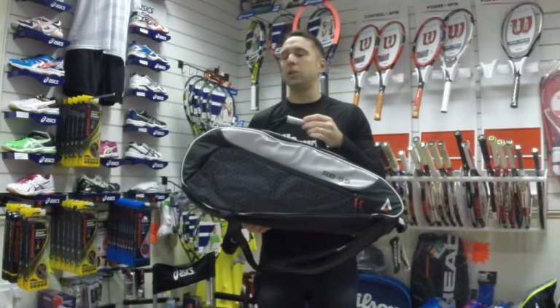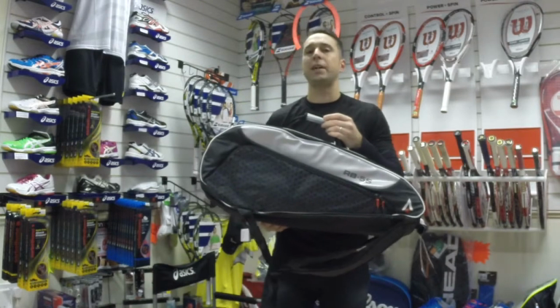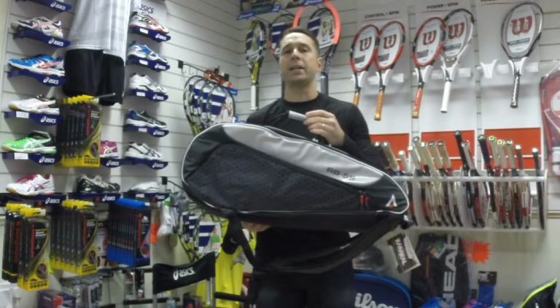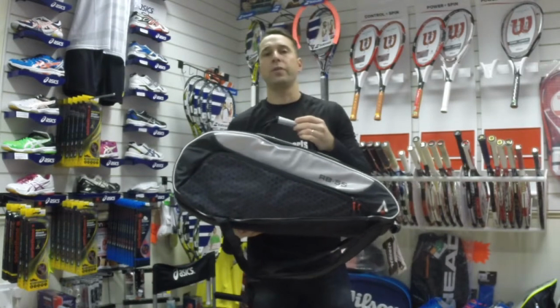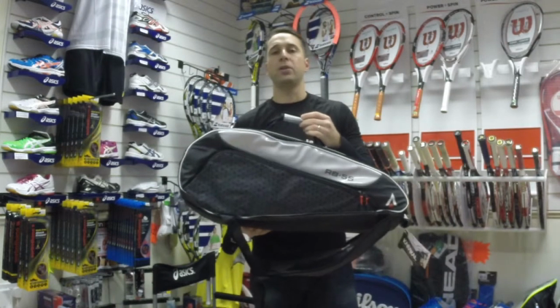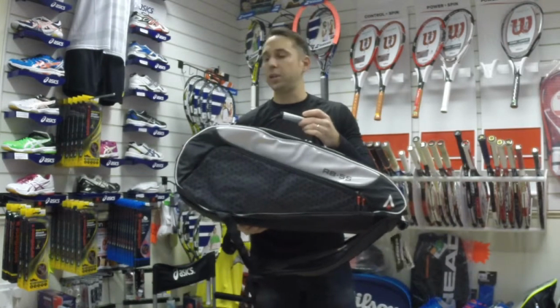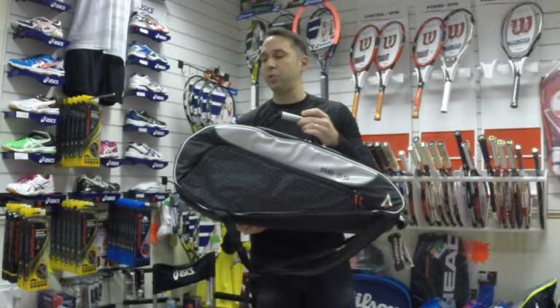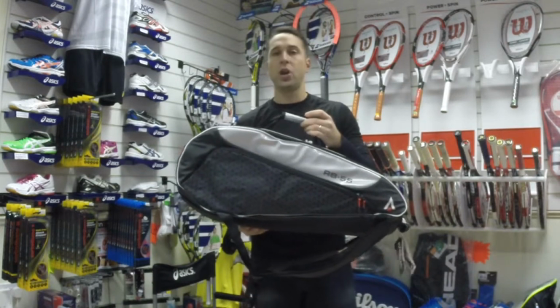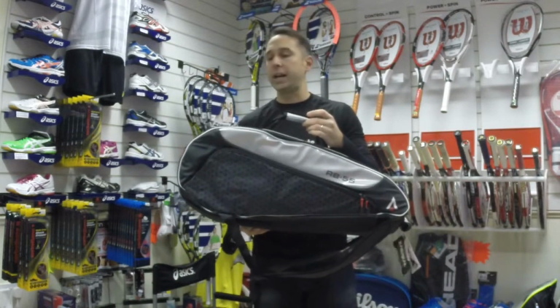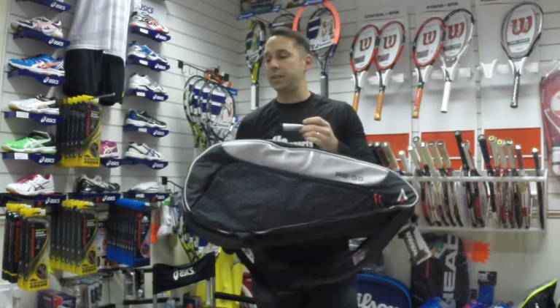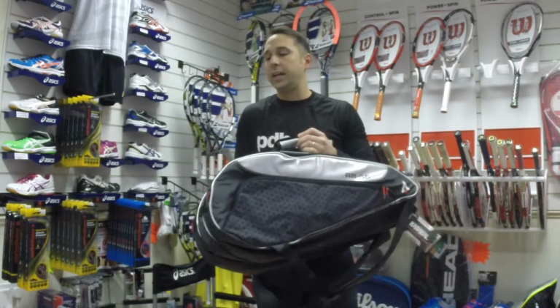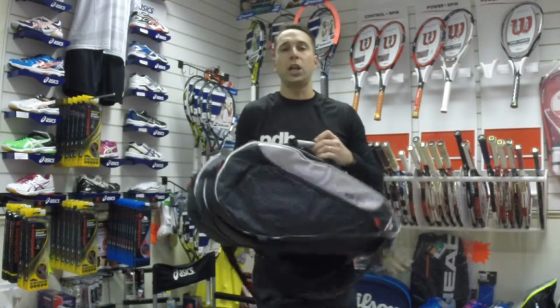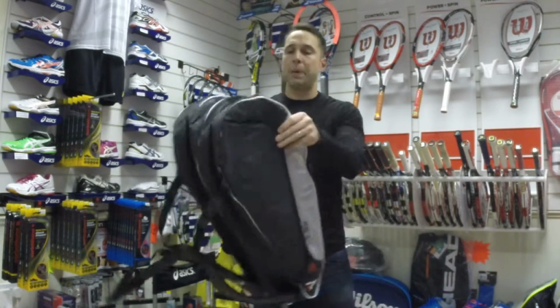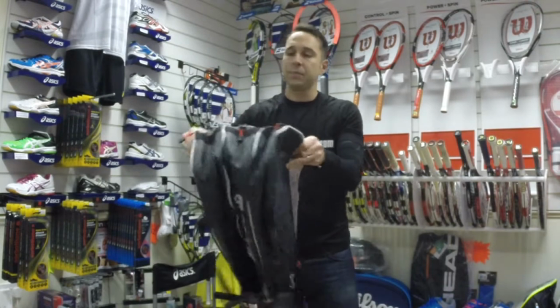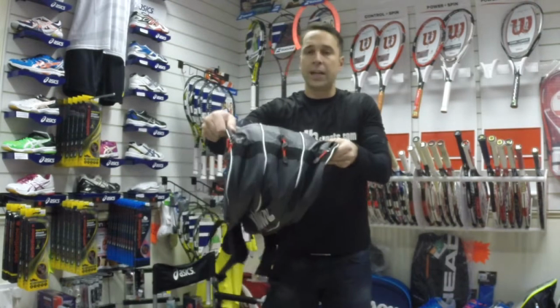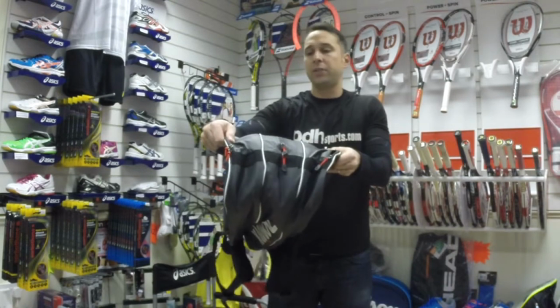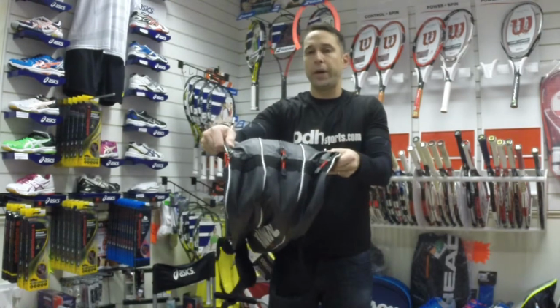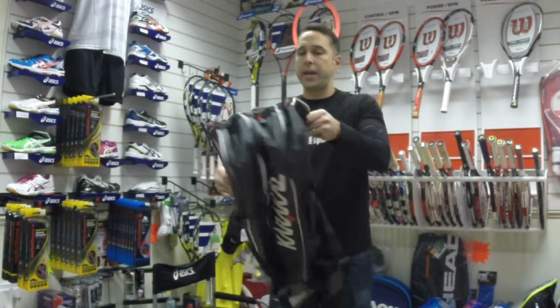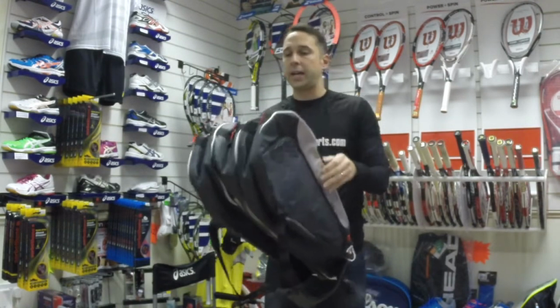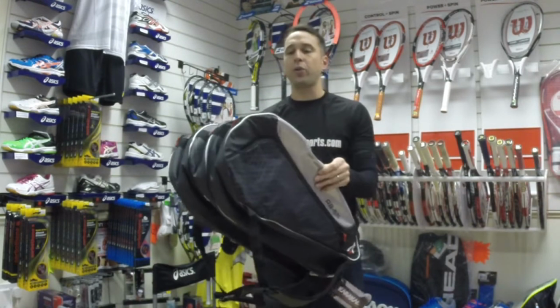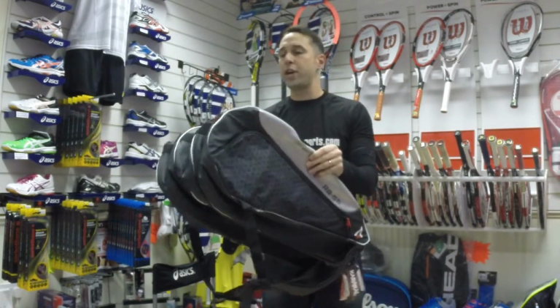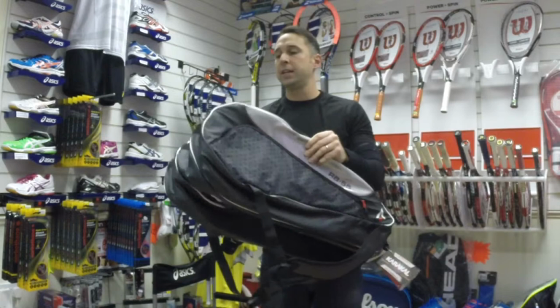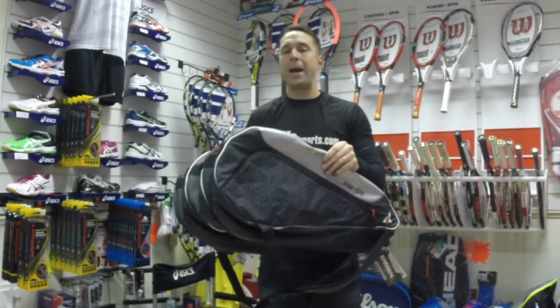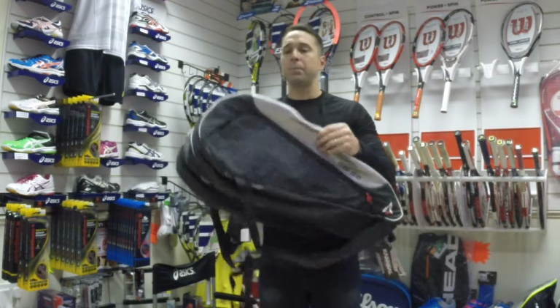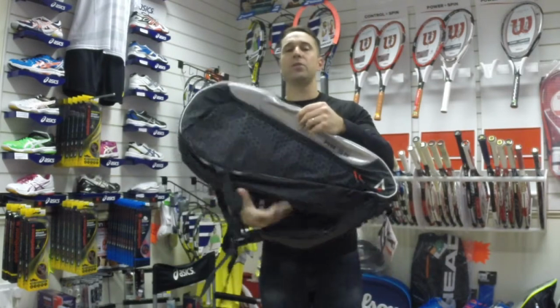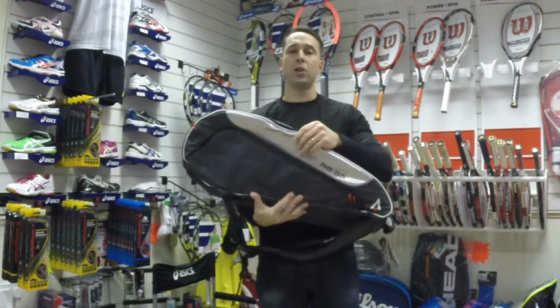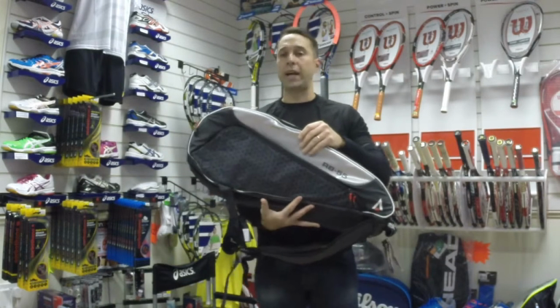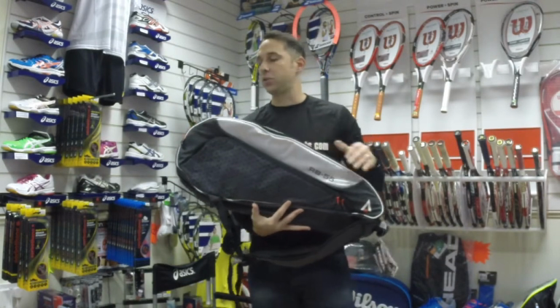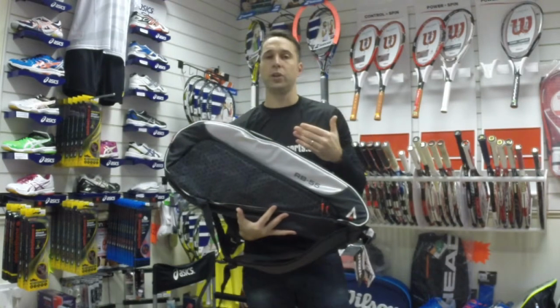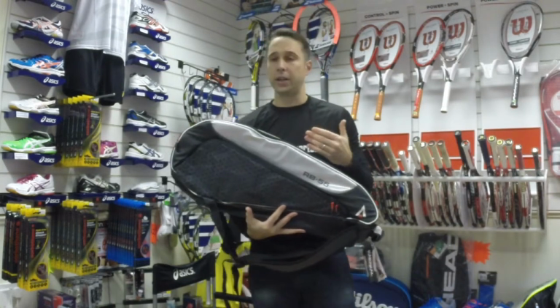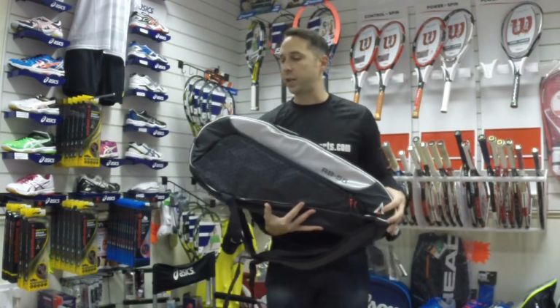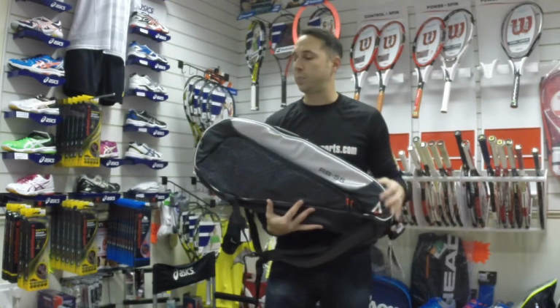This racquet bag is aimed at holding up to nine racquets, so it's quite a large bag. You can see the width there, and it's got three main compartments to hold your racquets or any other equipment.